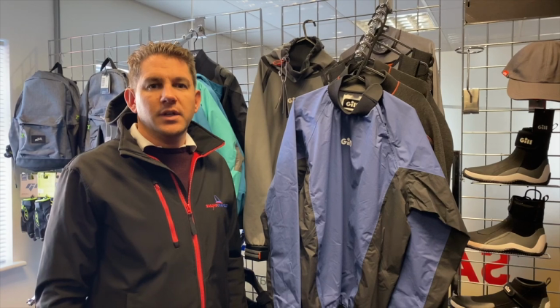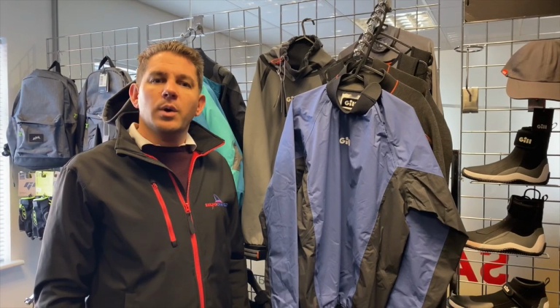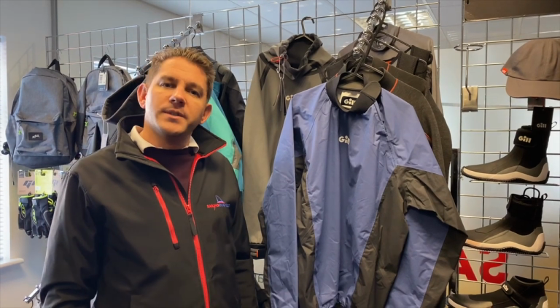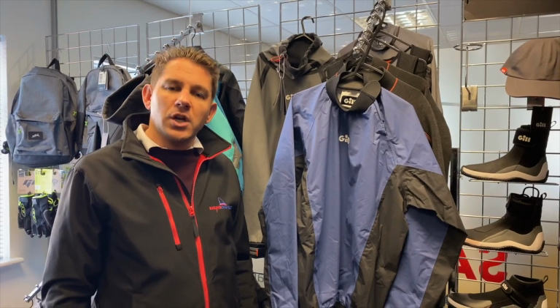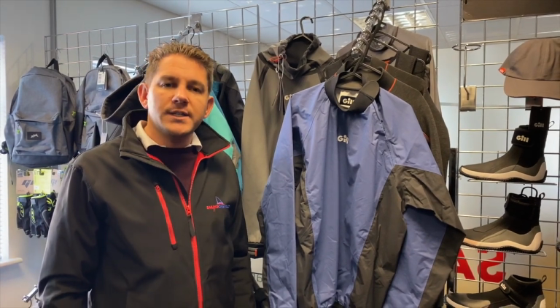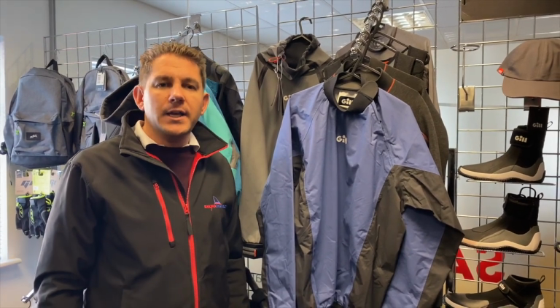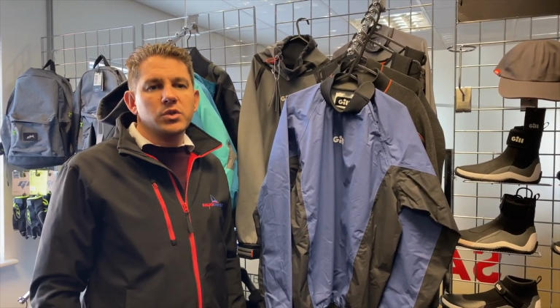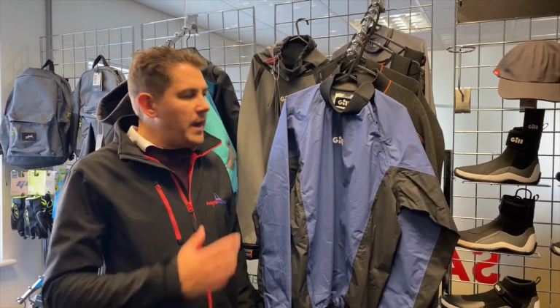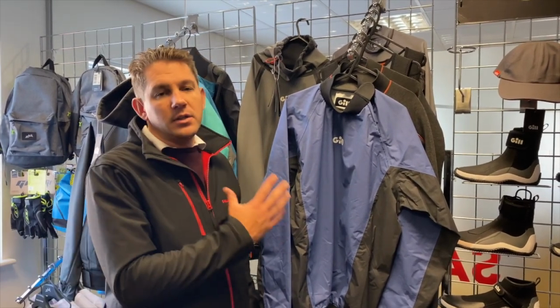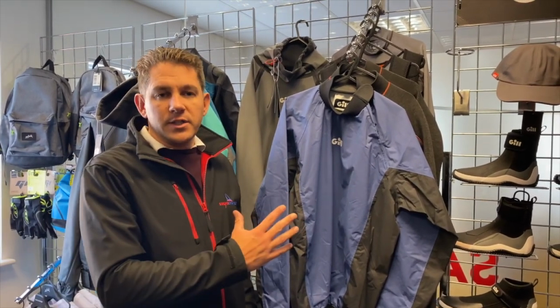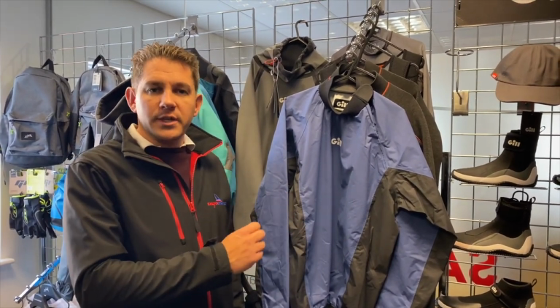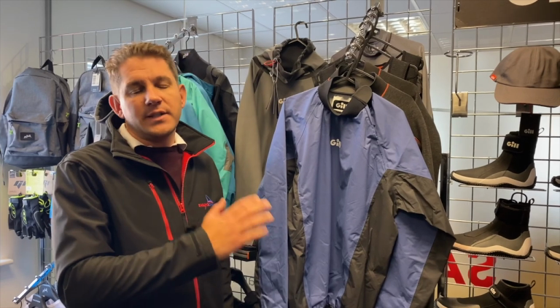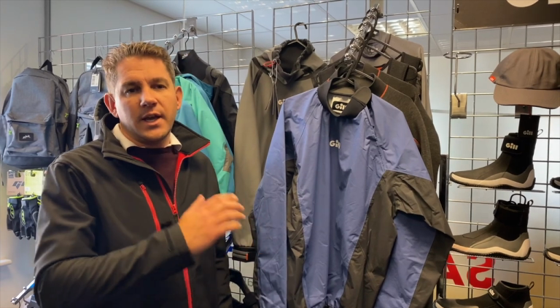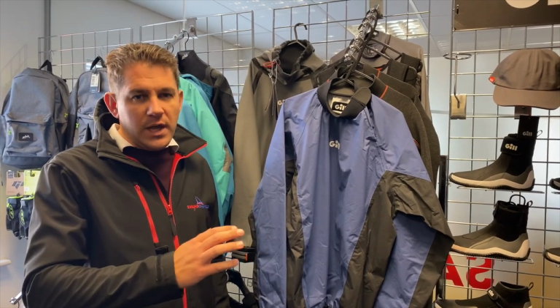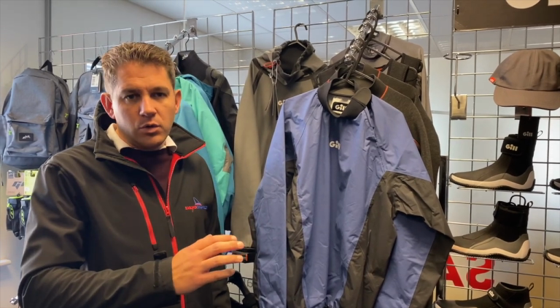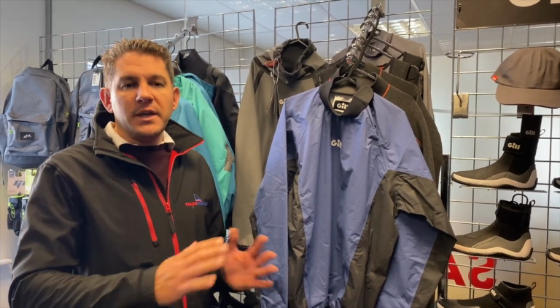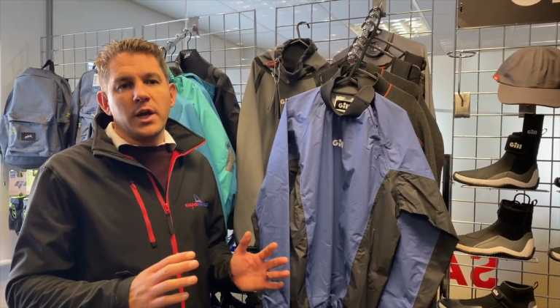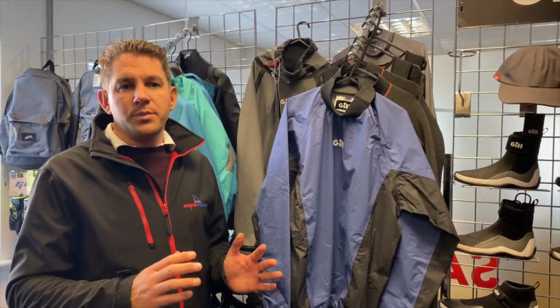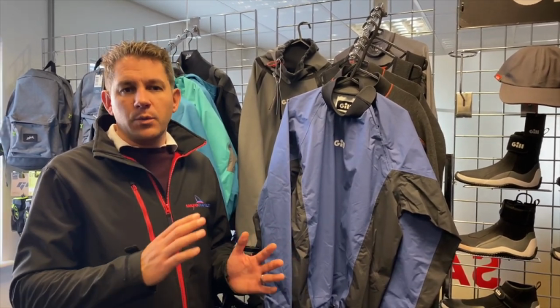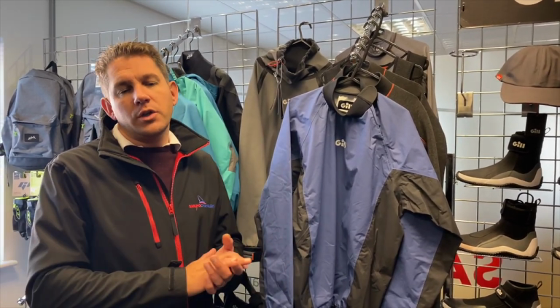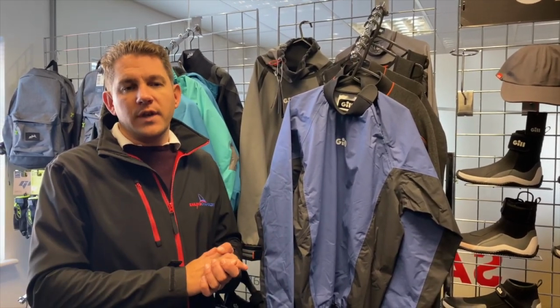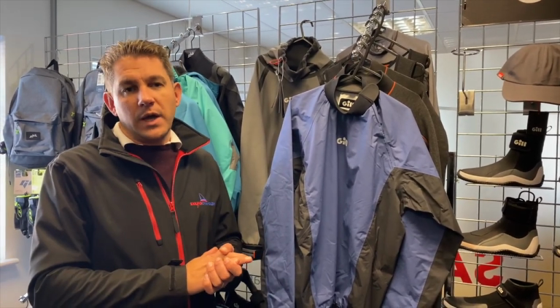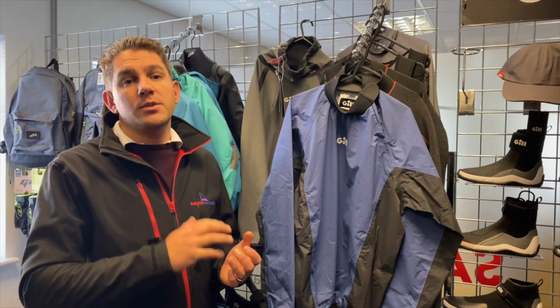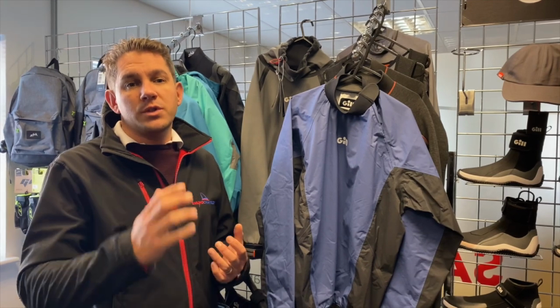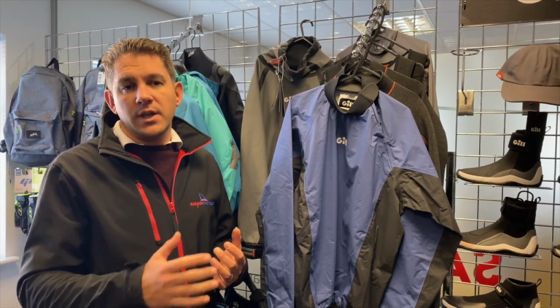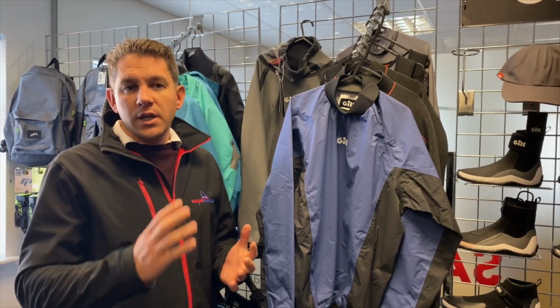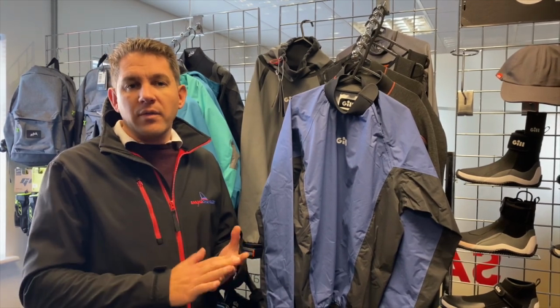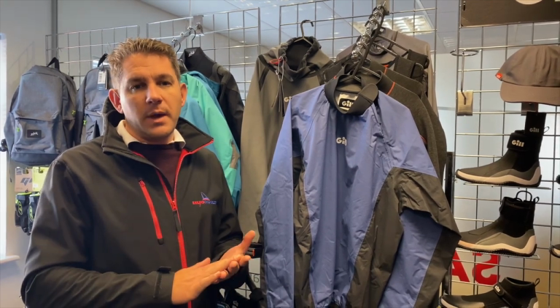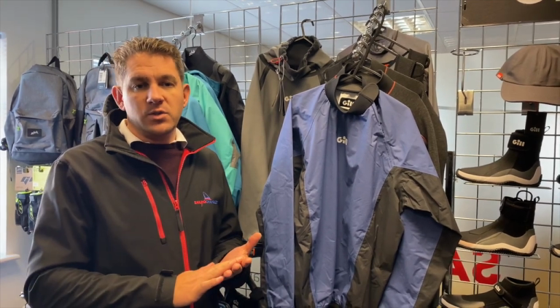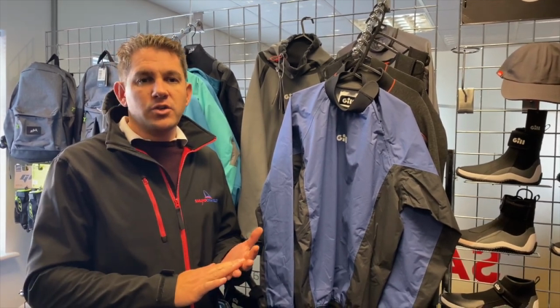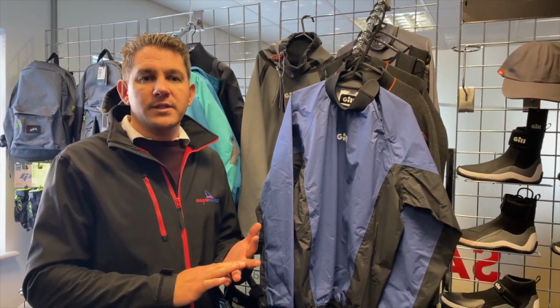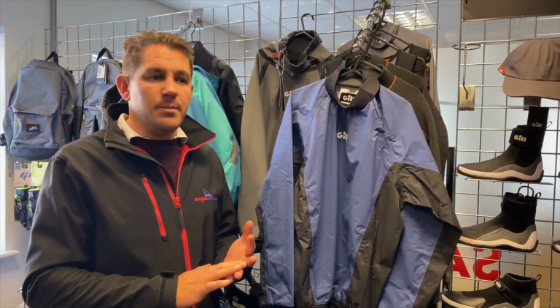Hi everyone, welcome to Sailing Charnery. Today I want to talk to you about the Gill Spray Top. This is a fantastic entry-level basic spray top that we're sure you'll love as we're coming towards the winter colder months and you're maybe looking to add some extra layers to your kit bag.